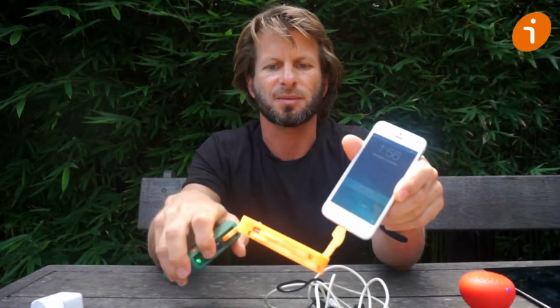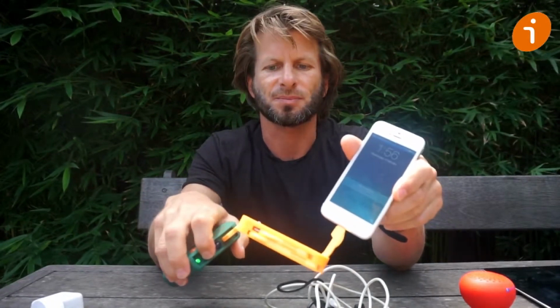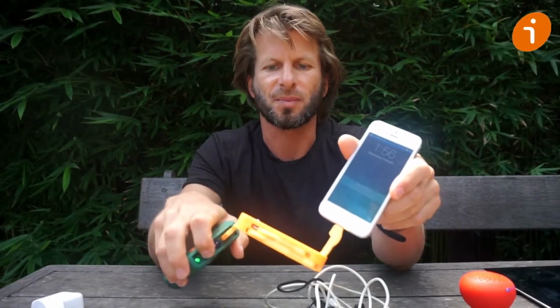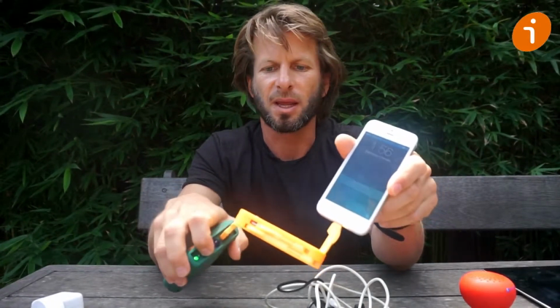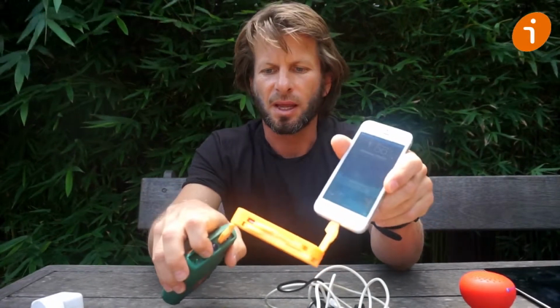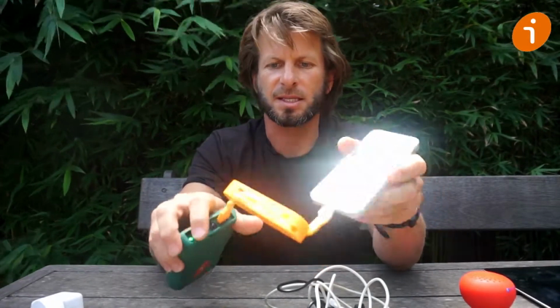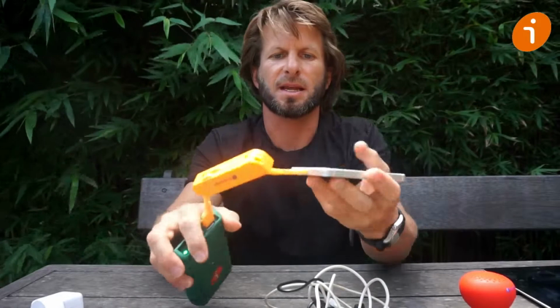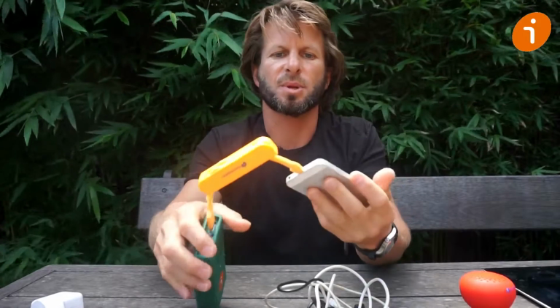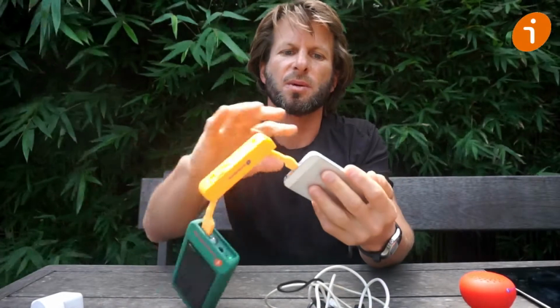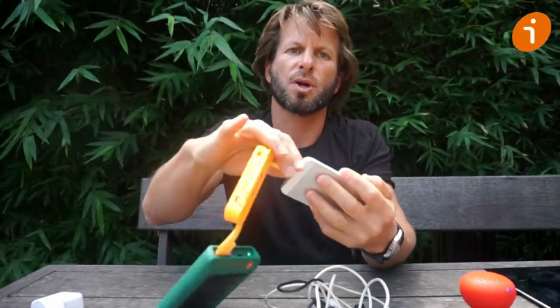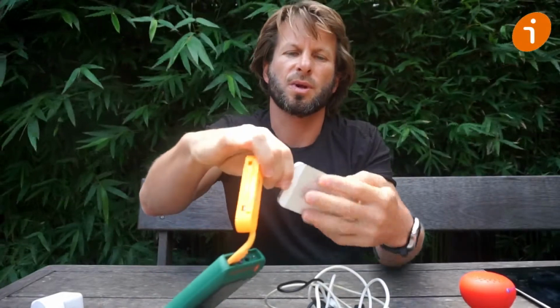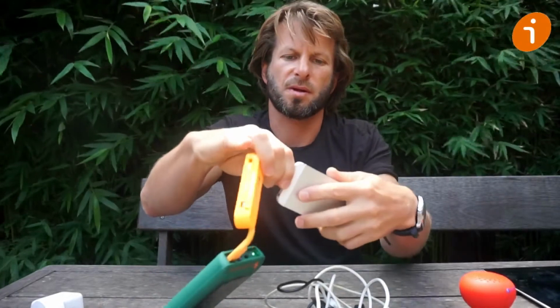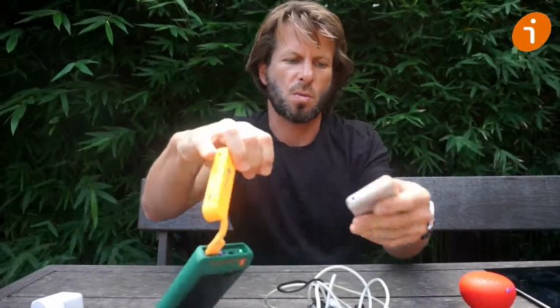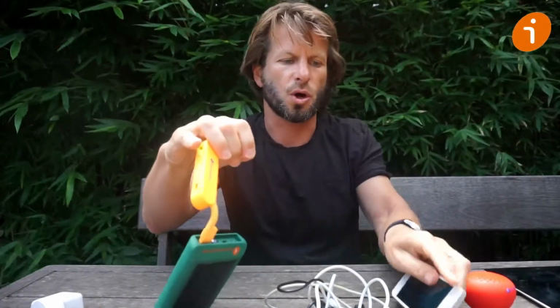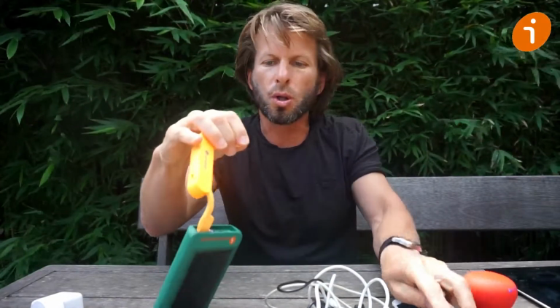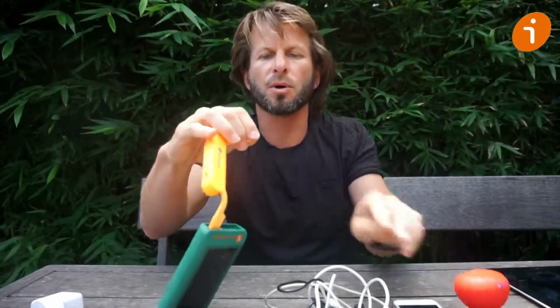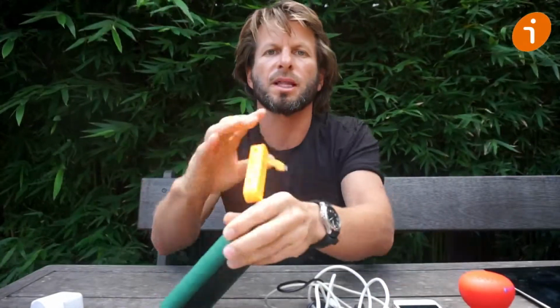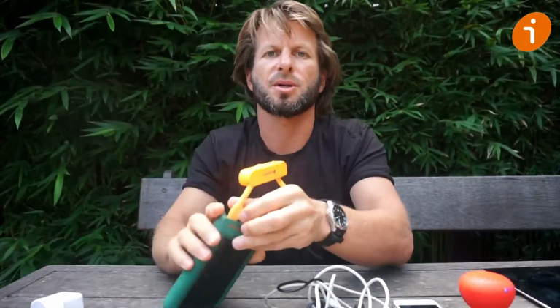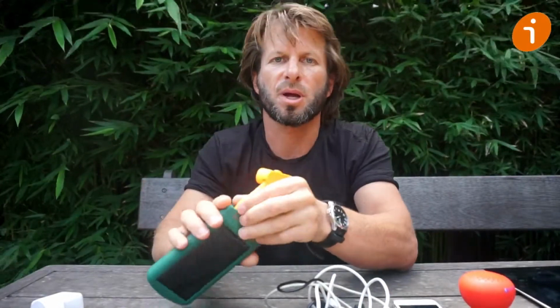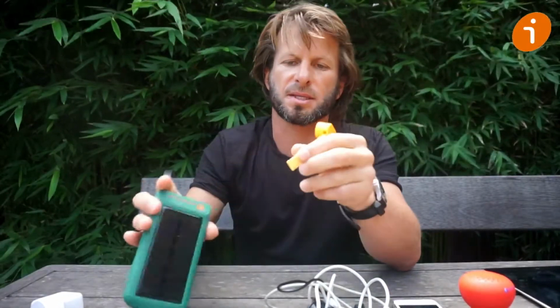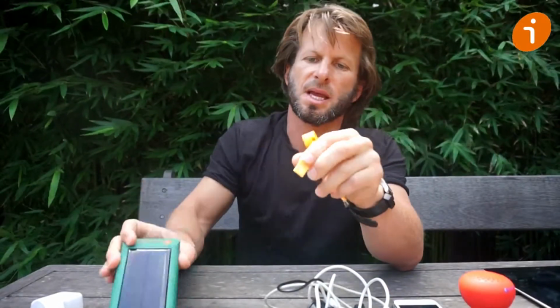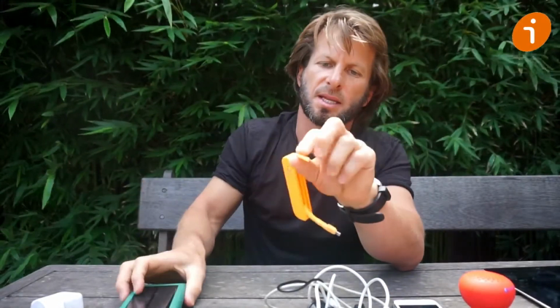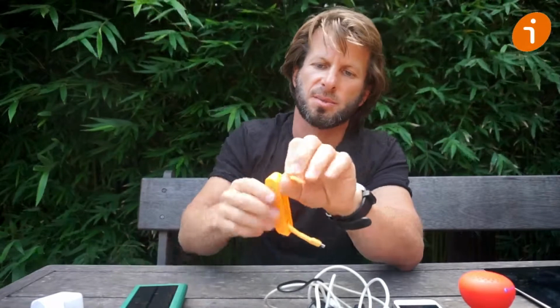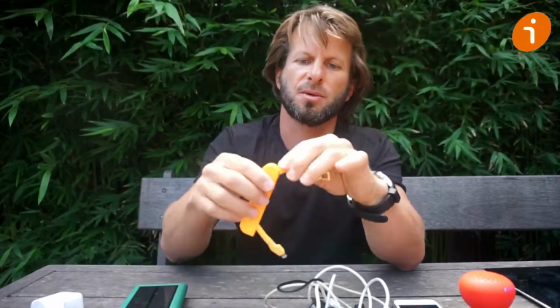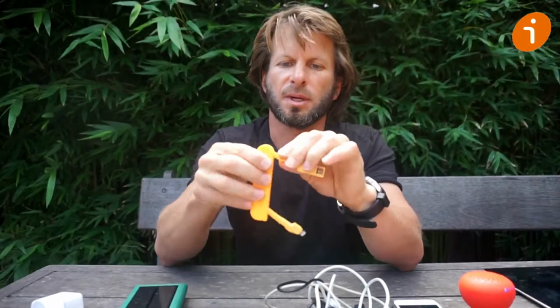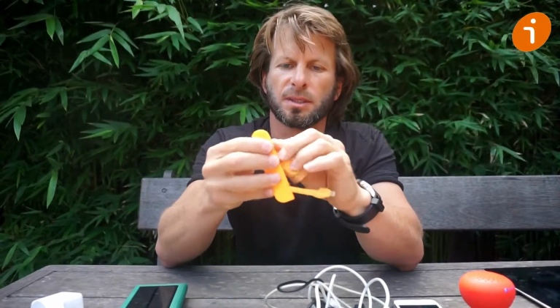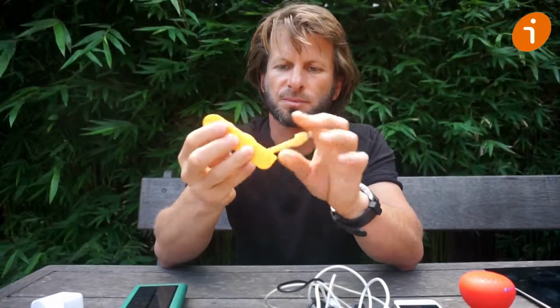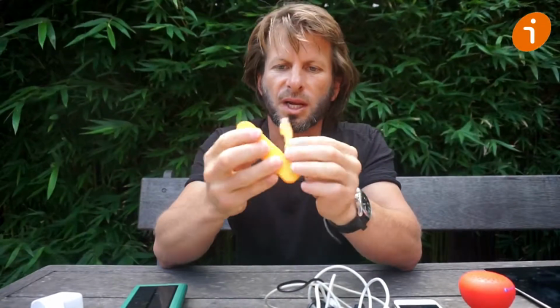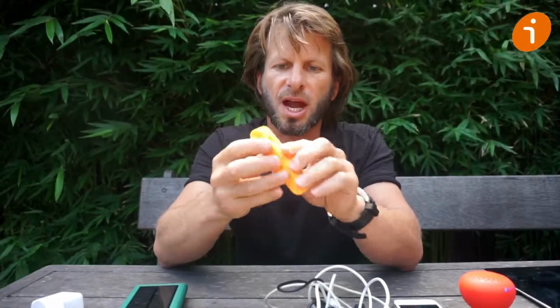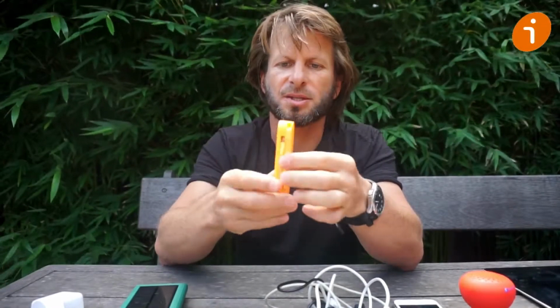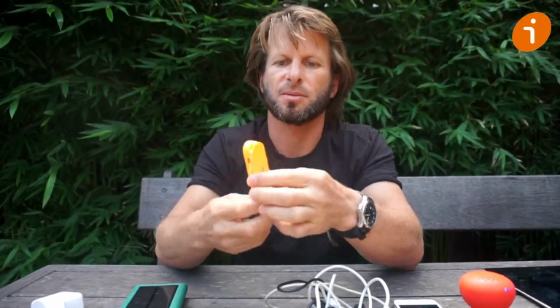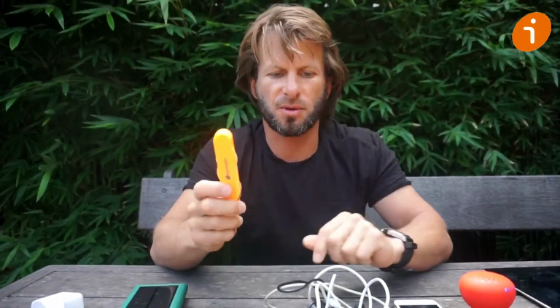The banana will work with almost all of your electrical appliances and keeps you charged wherever you go.